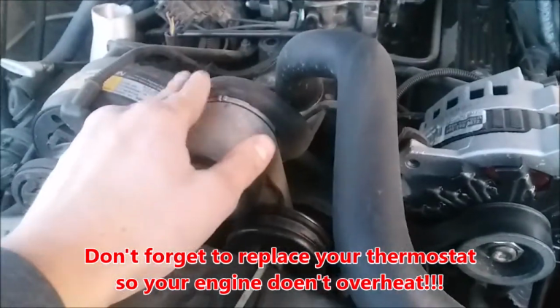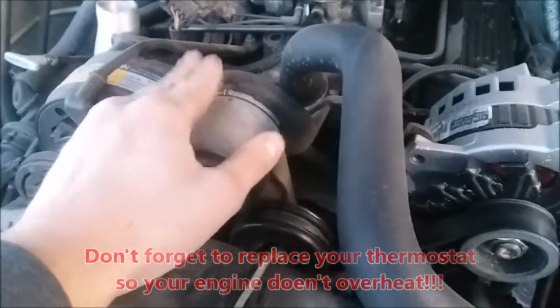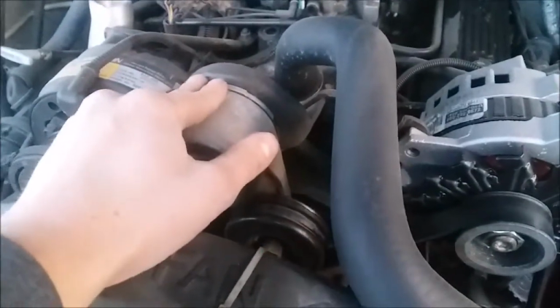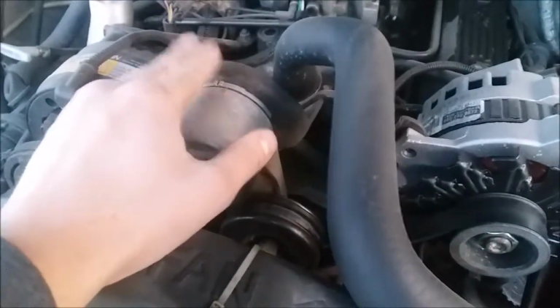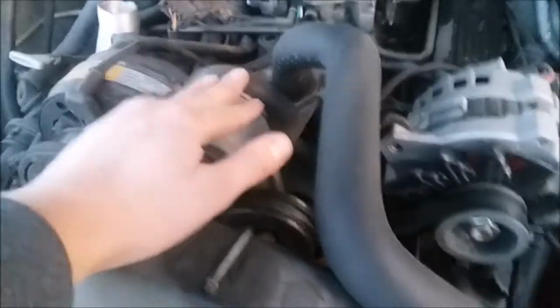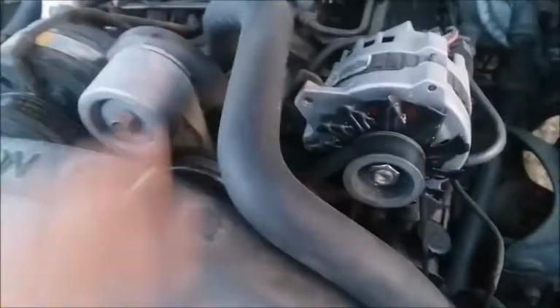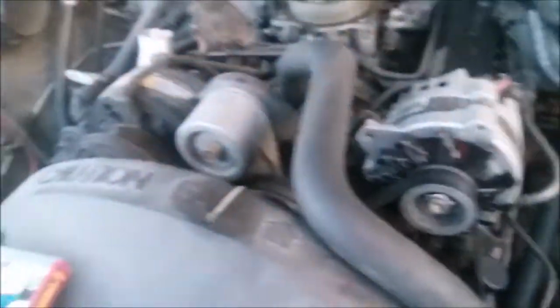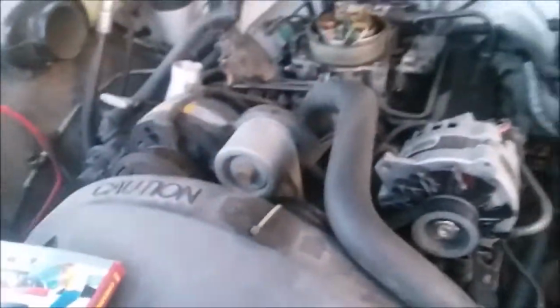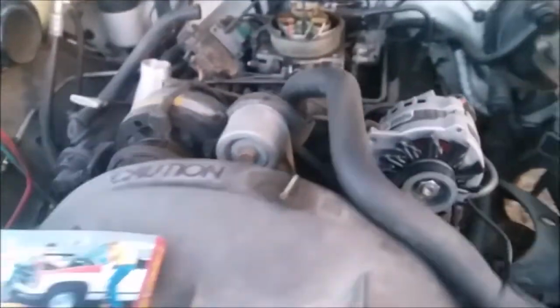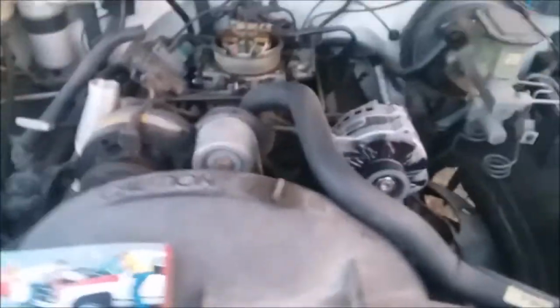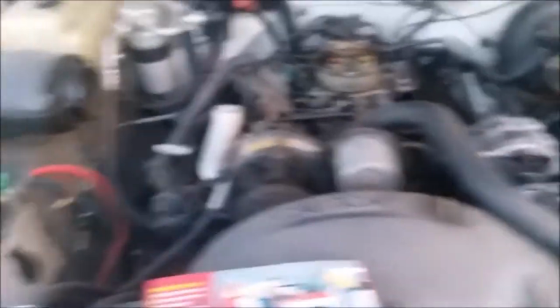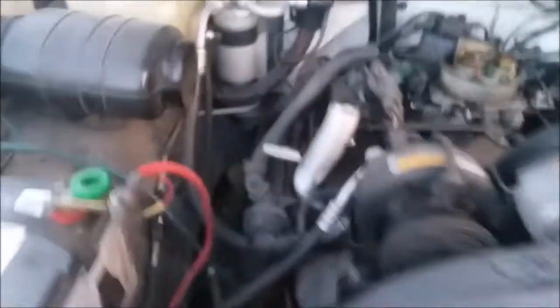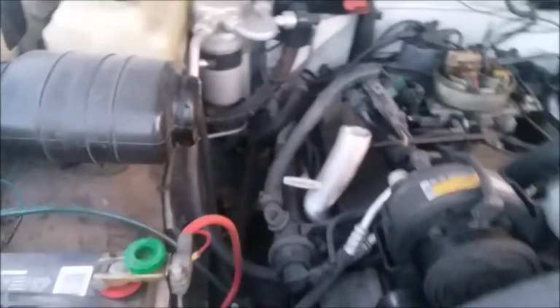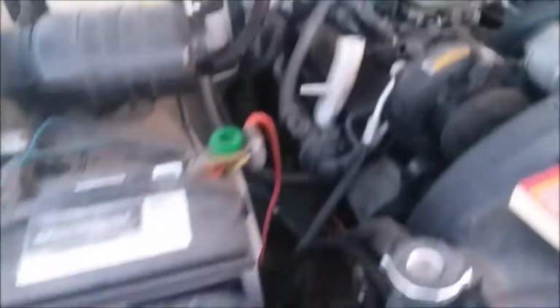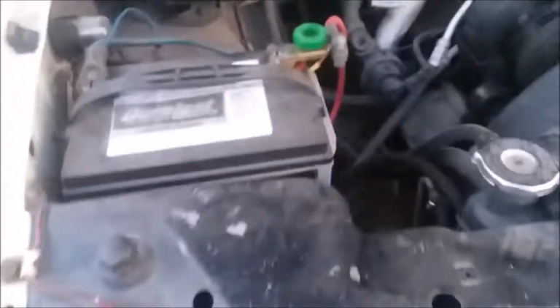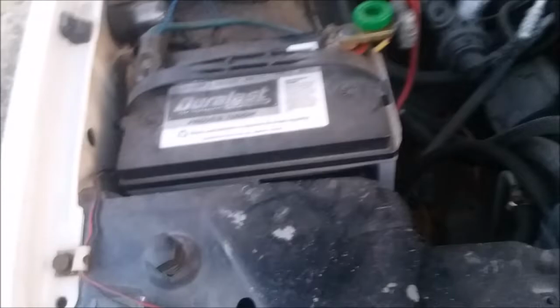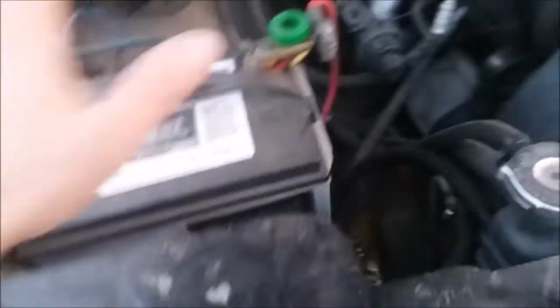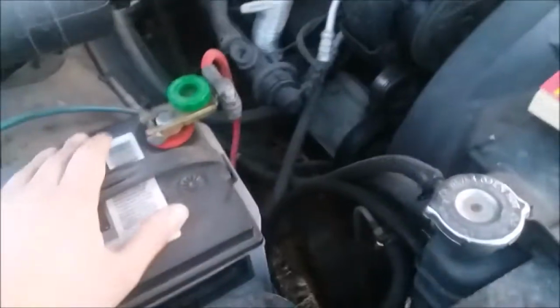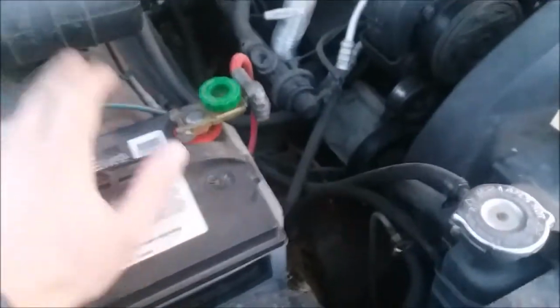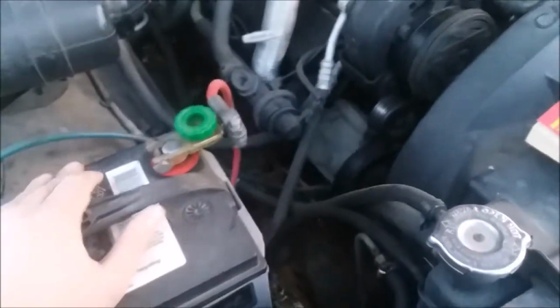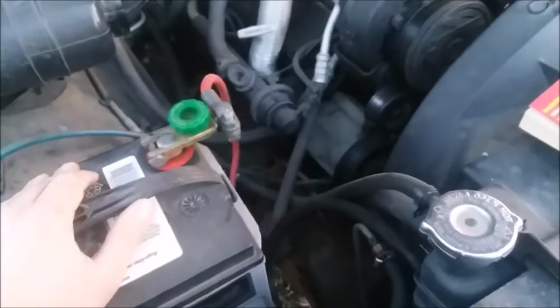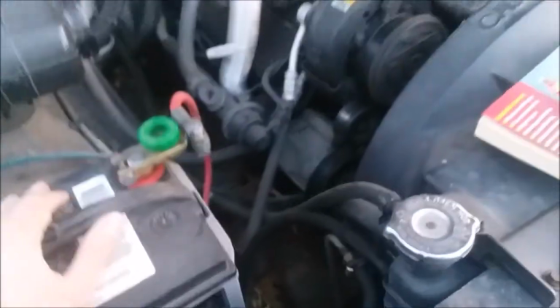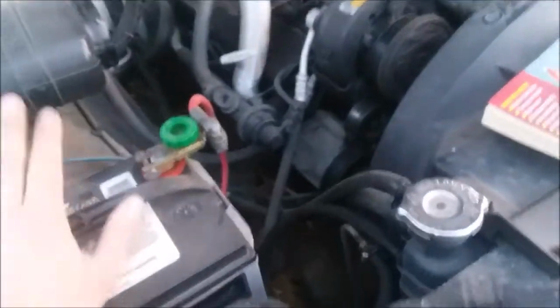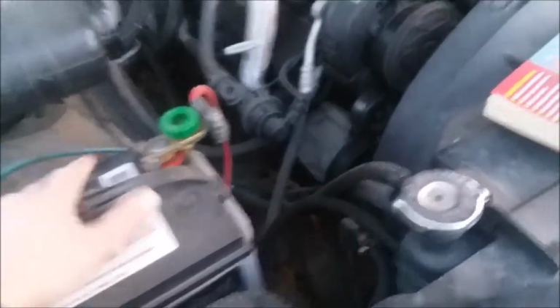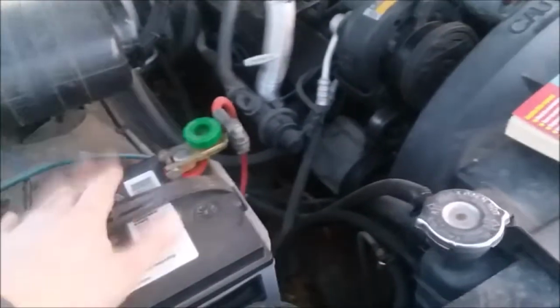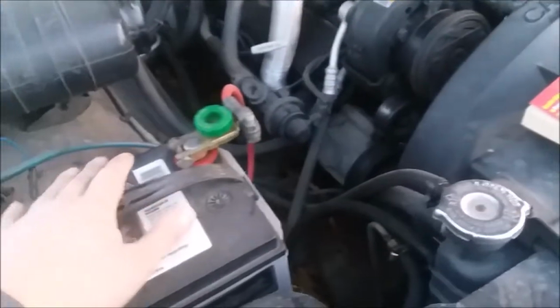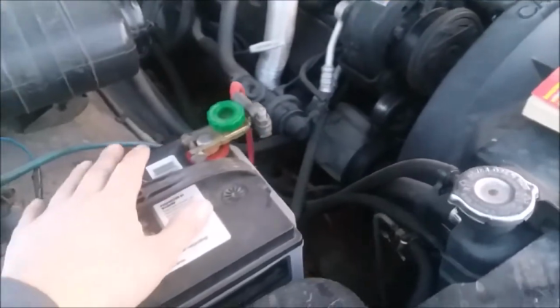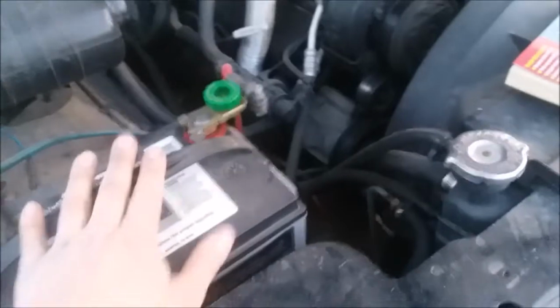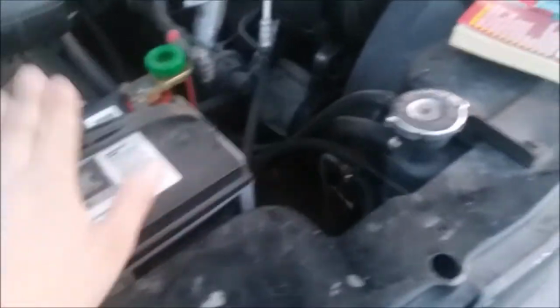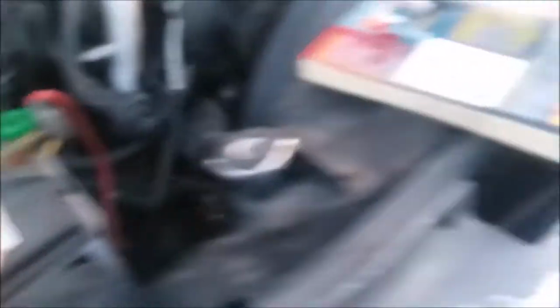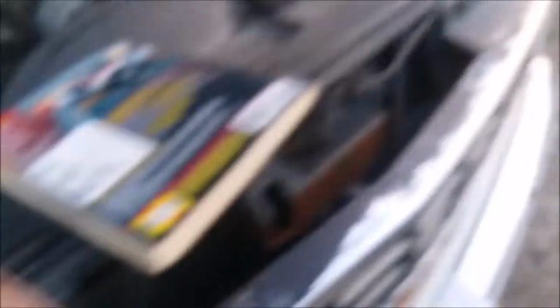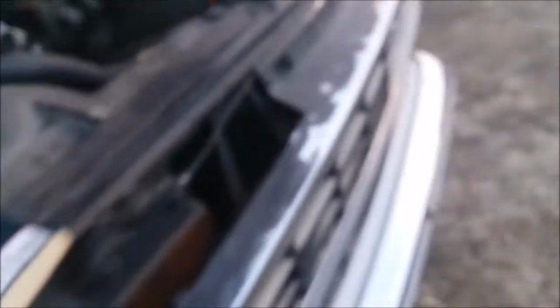If this tensioner goes out, you're going to shred the serpentine belt, and you're going to be dead on the side of the road — that's what happened to me. If you want to look at replacing the battery, unless it looks pretty recent, I would suggest replacing the battery.